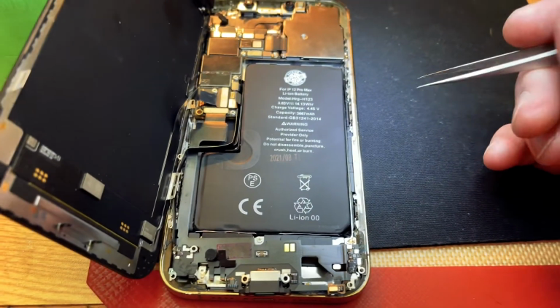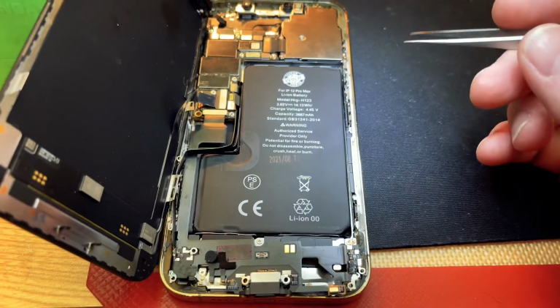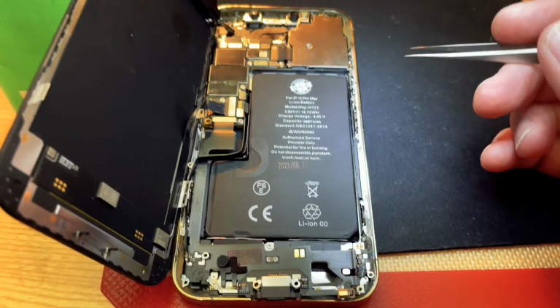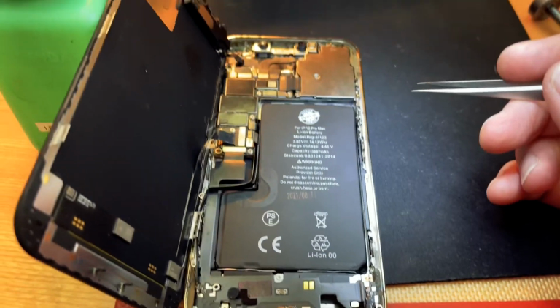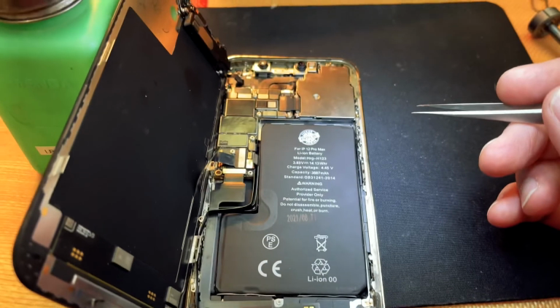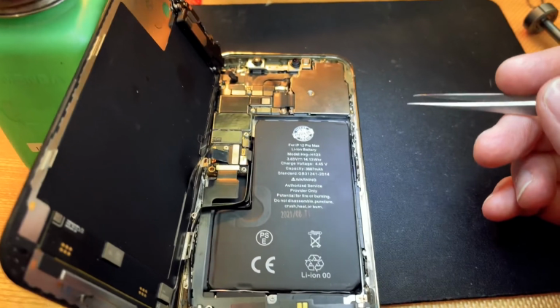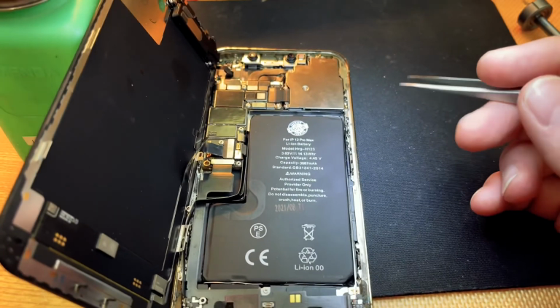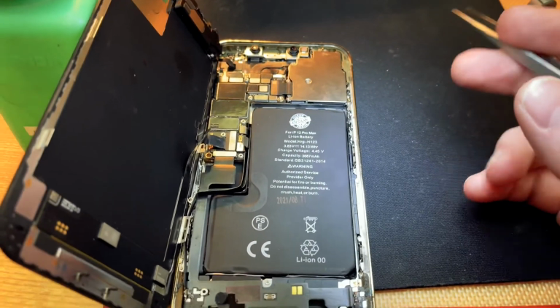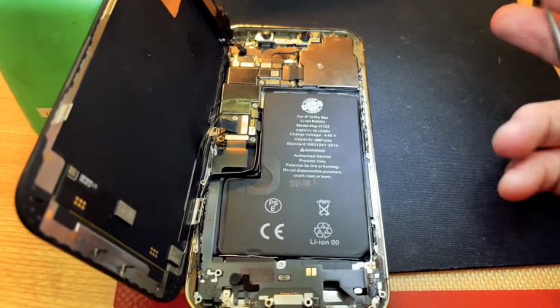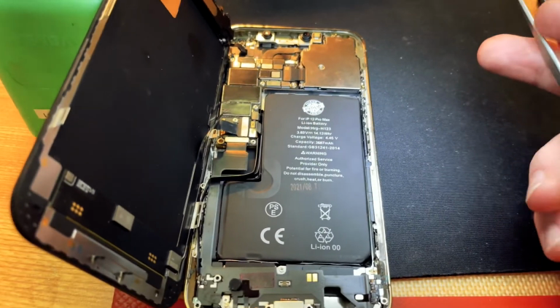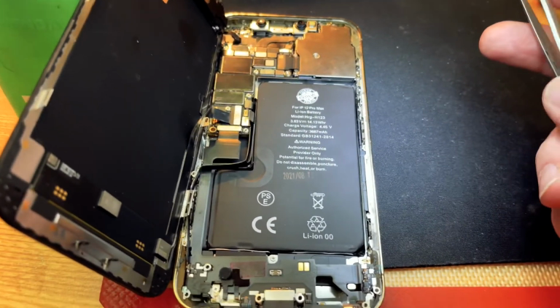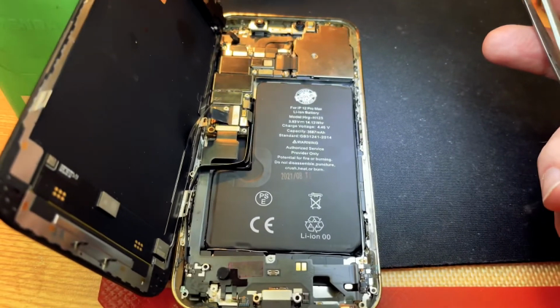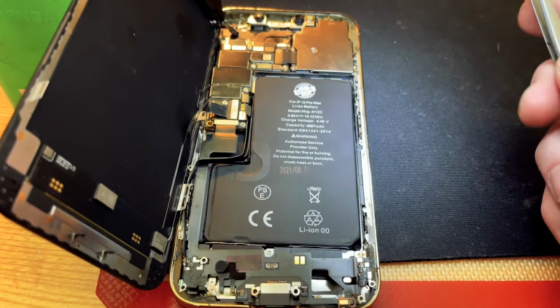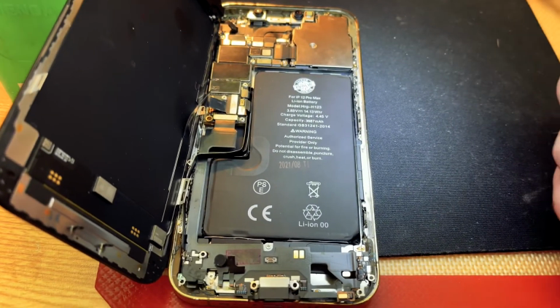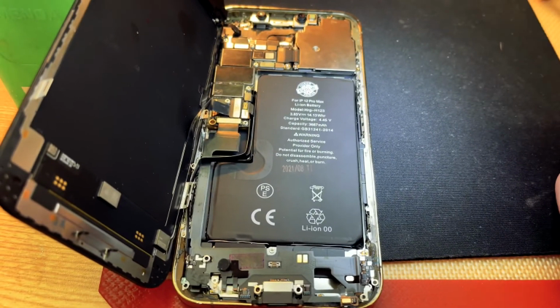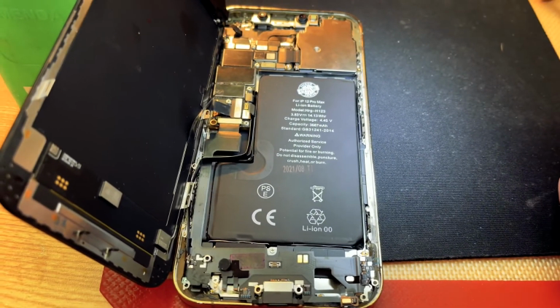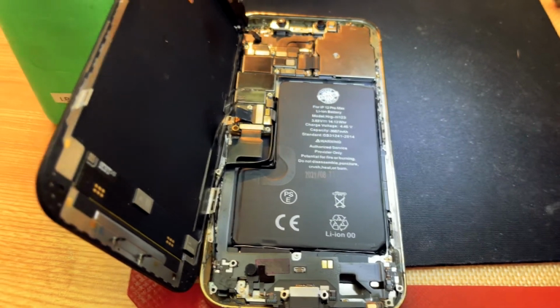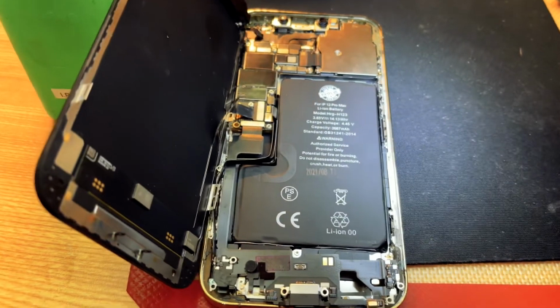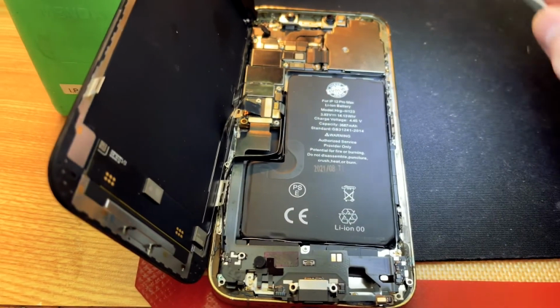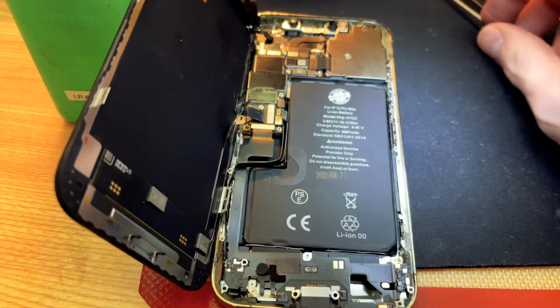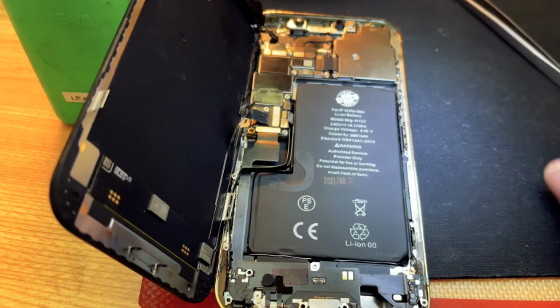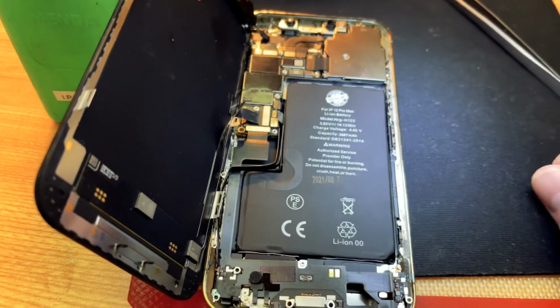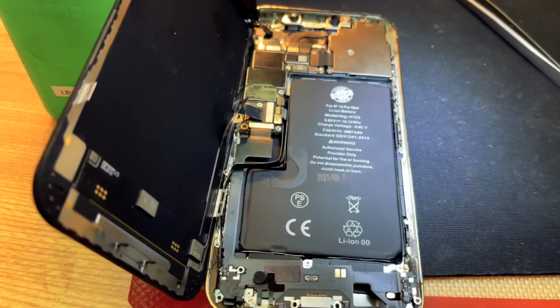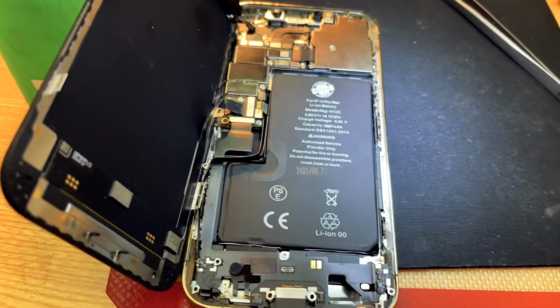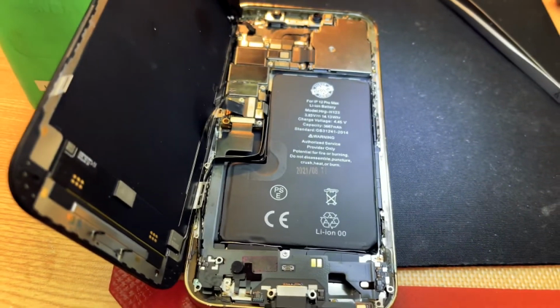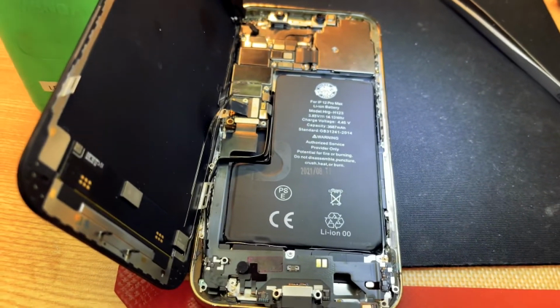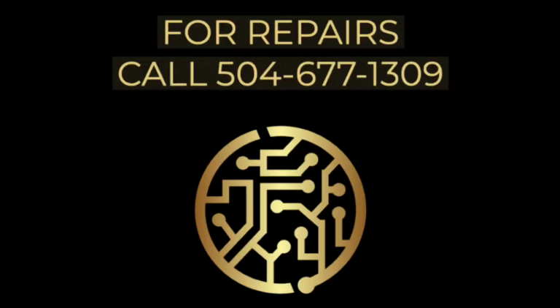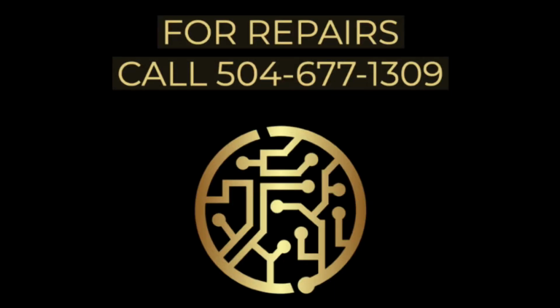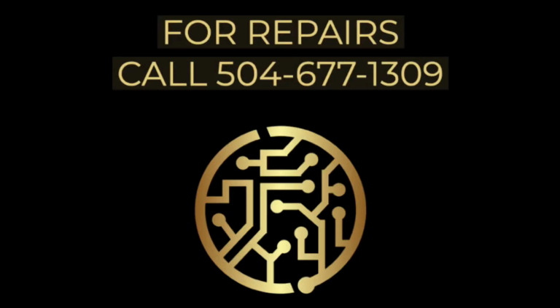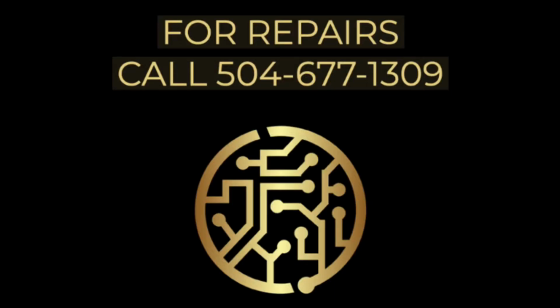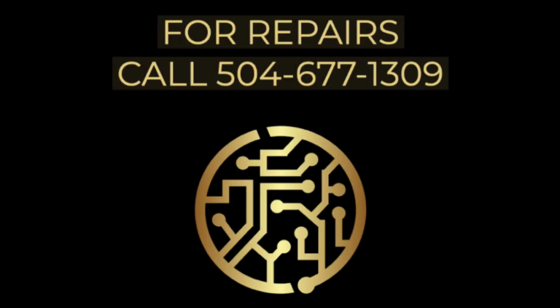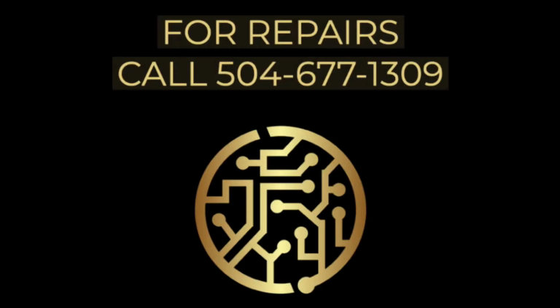Hopefully this helped you guys out and has been a learning experience. I'll come to you later with another tech tip. Have a good one — thank you, bye!